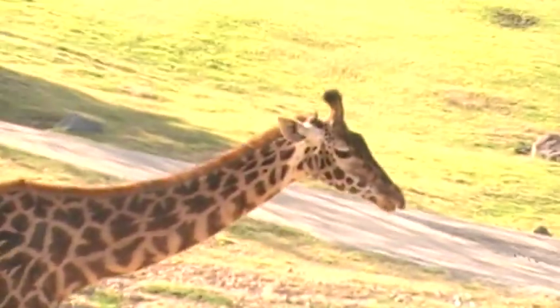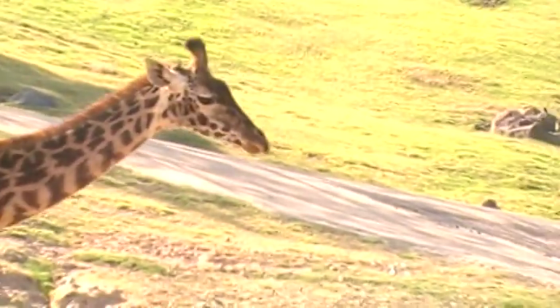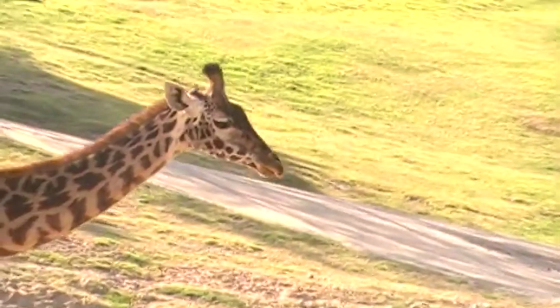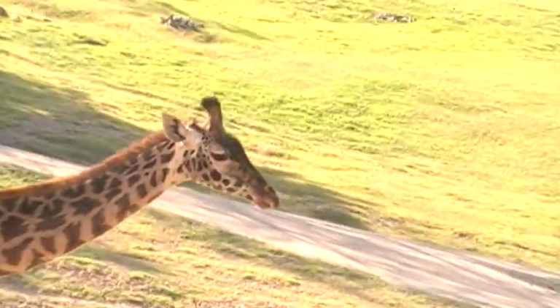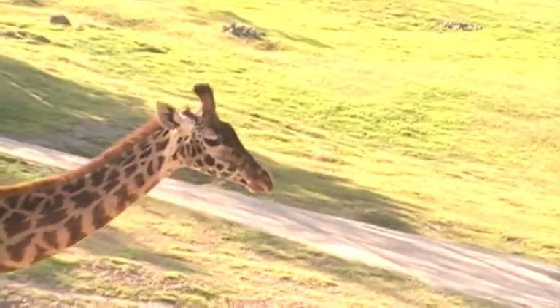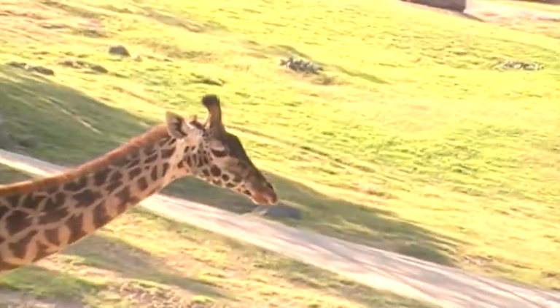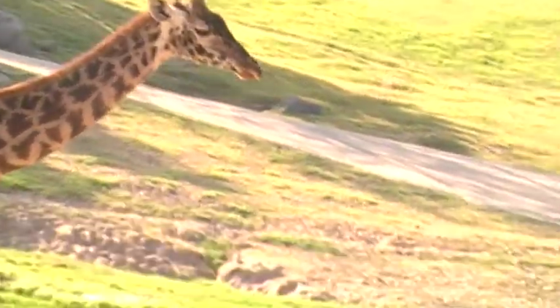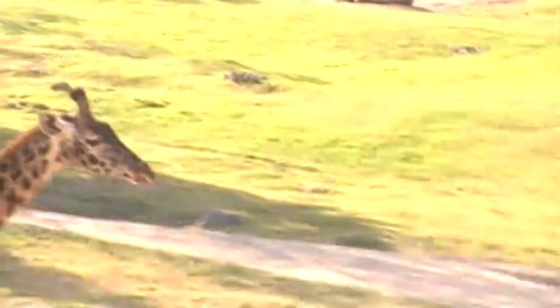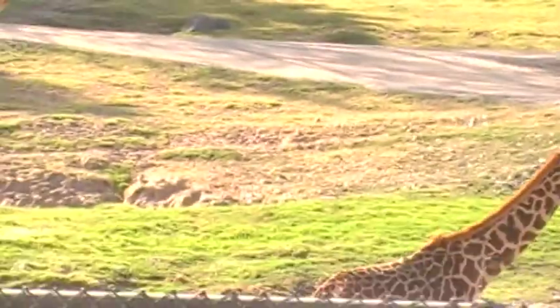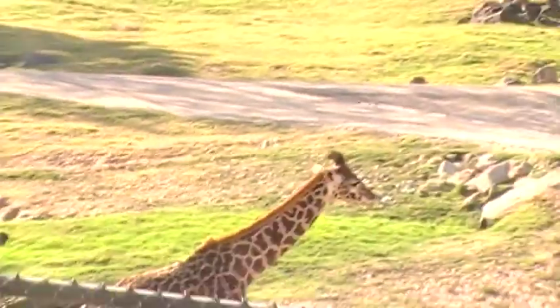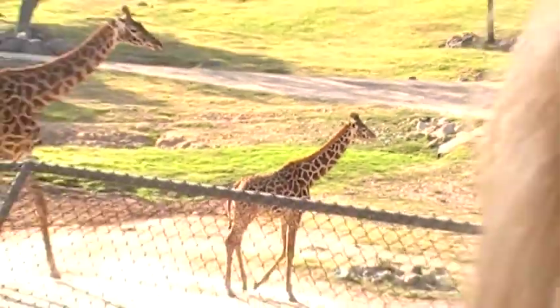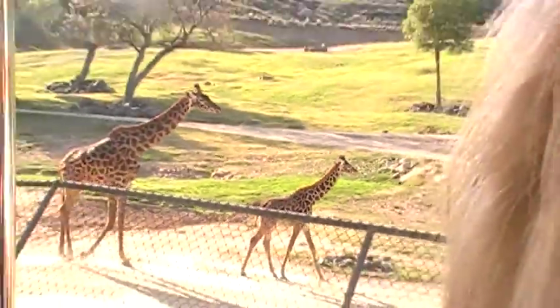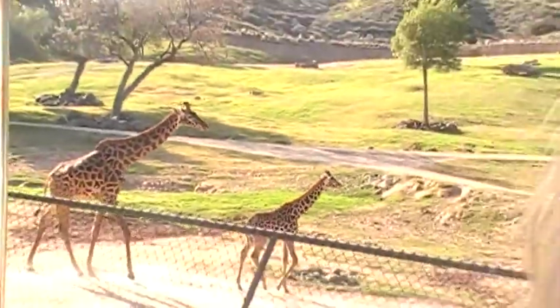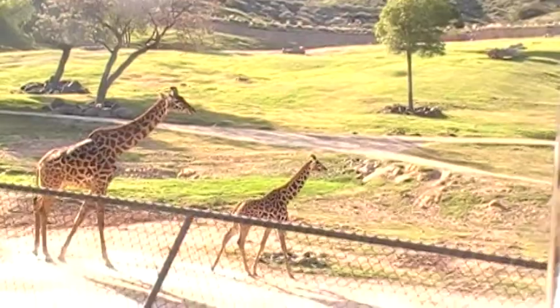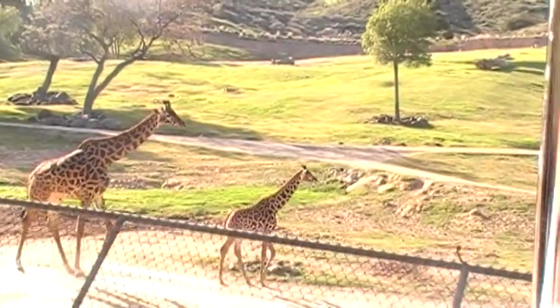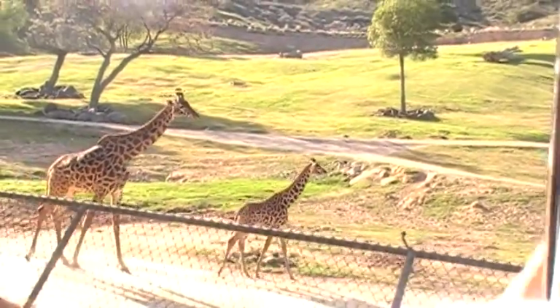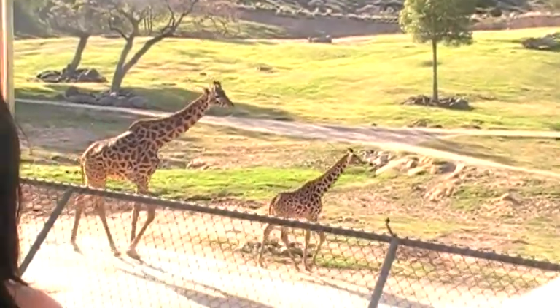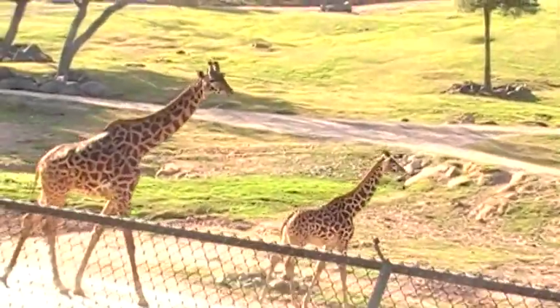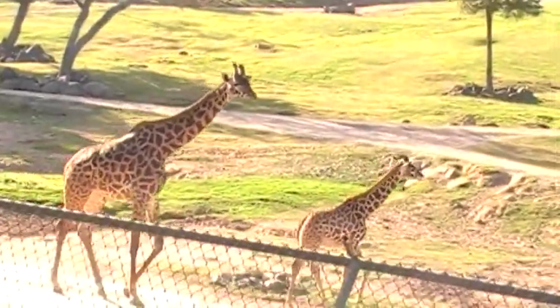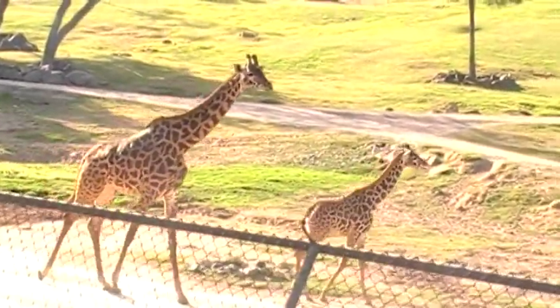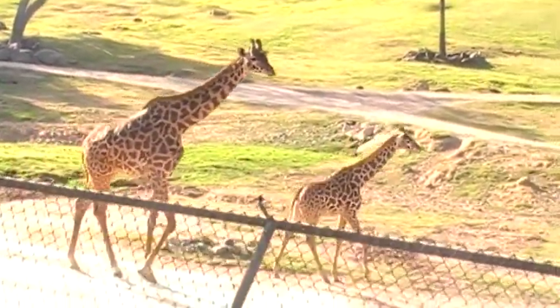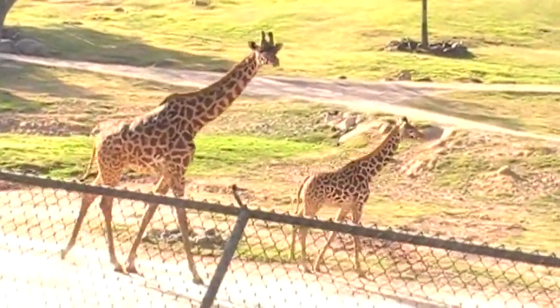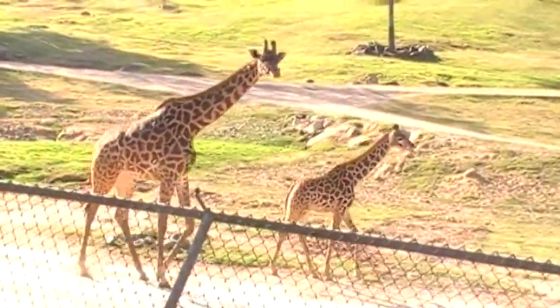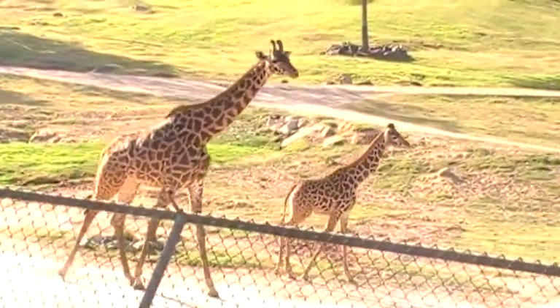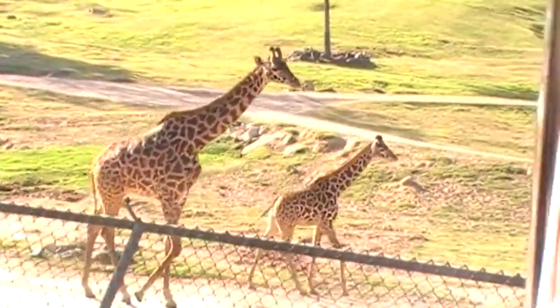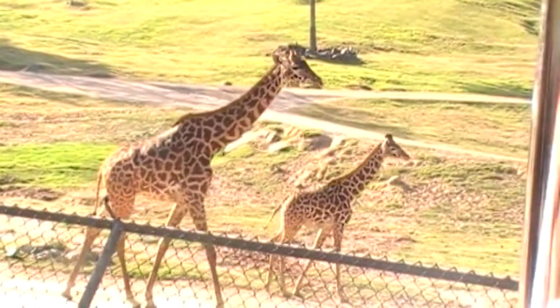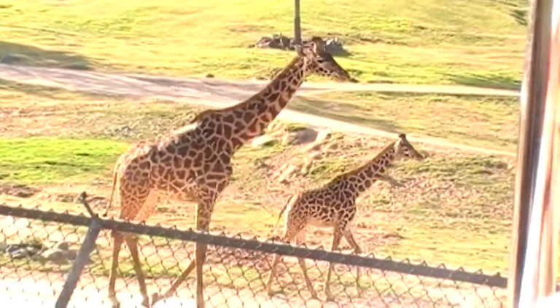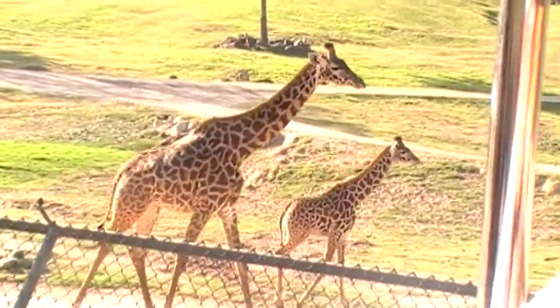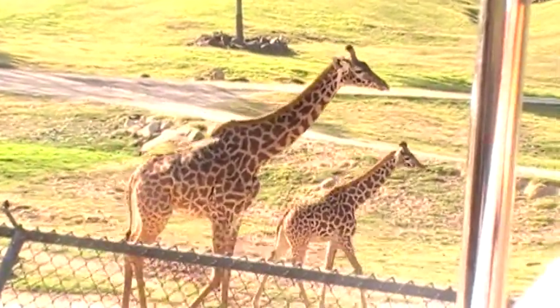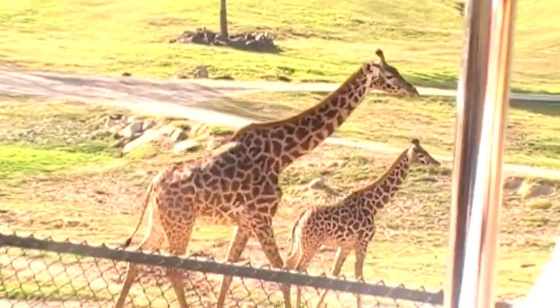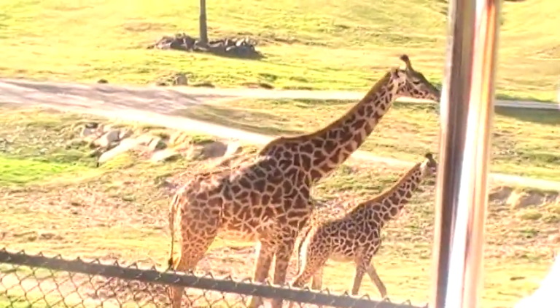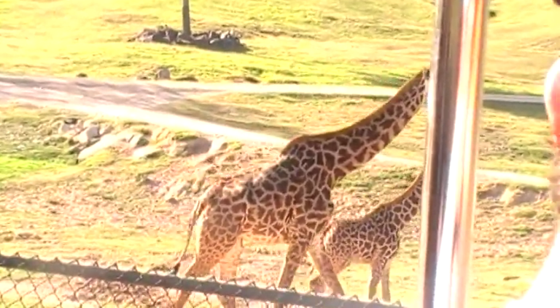Stop! Two females here and one baby. Giraffe skin is gray-white. Can you see it in the browns and the blacks and the dark chocolate? Those give you the coloration that you see.